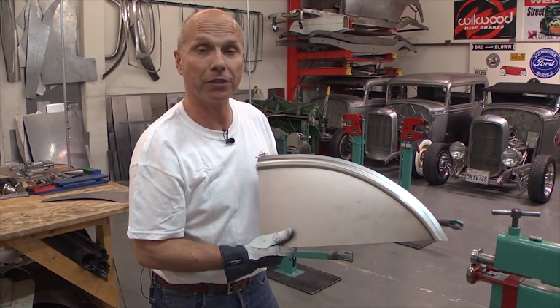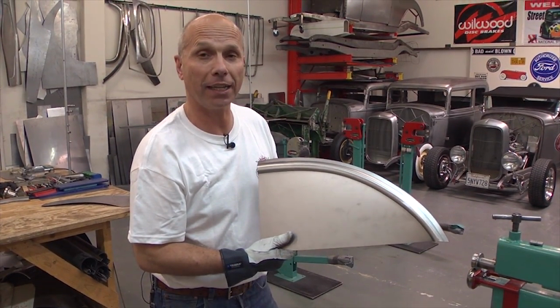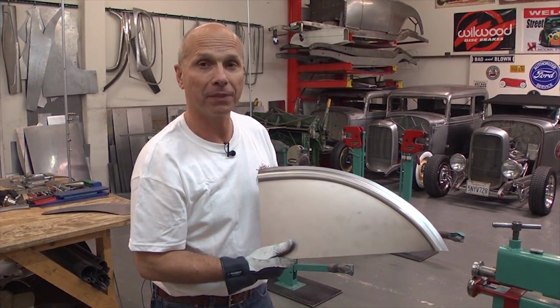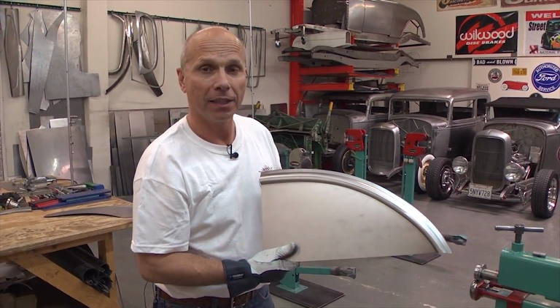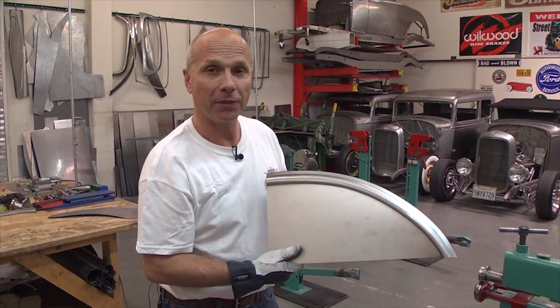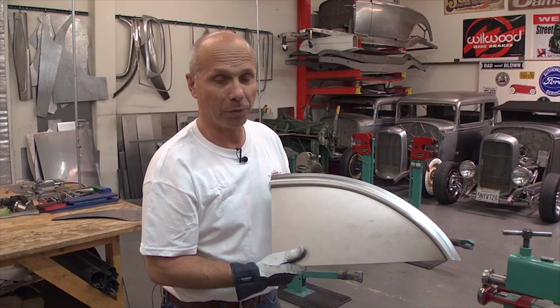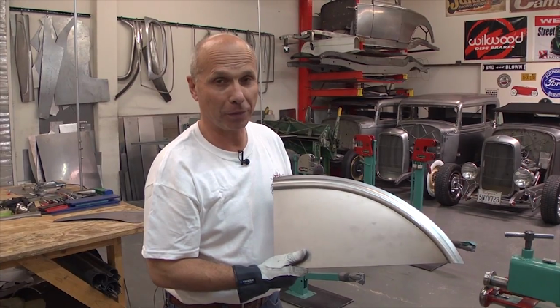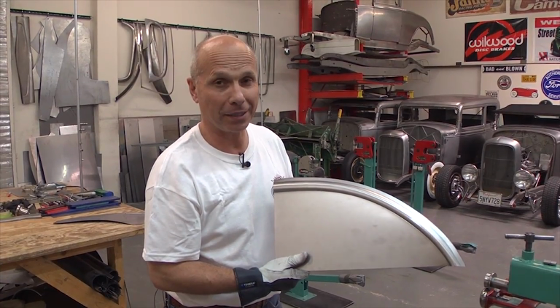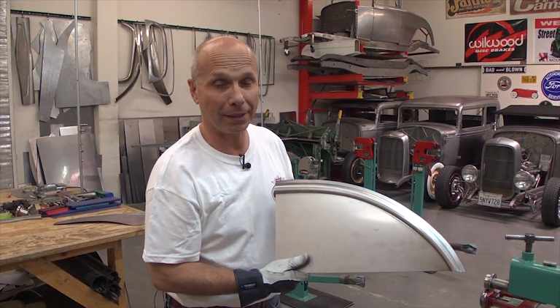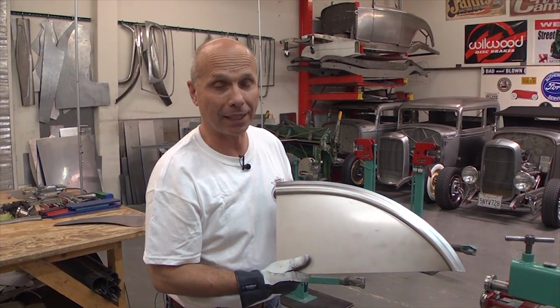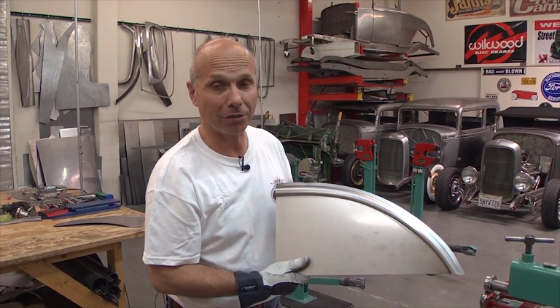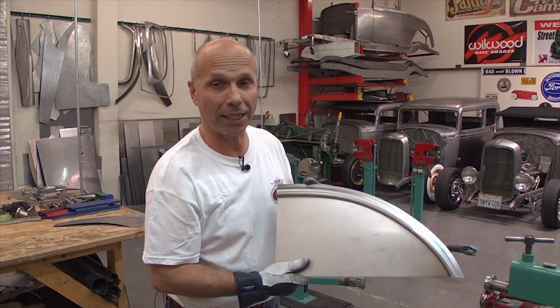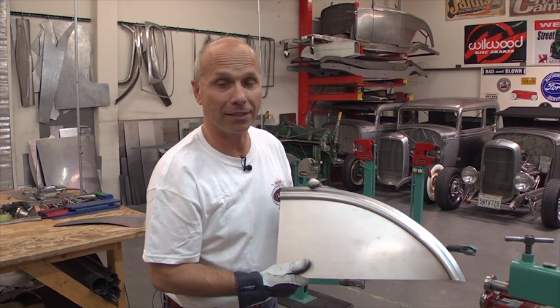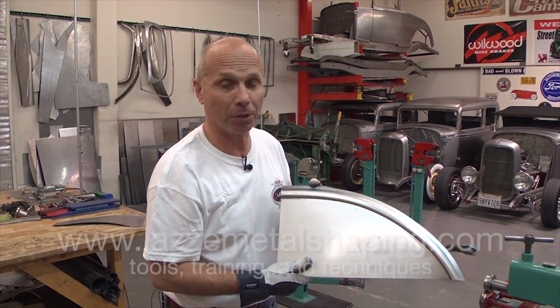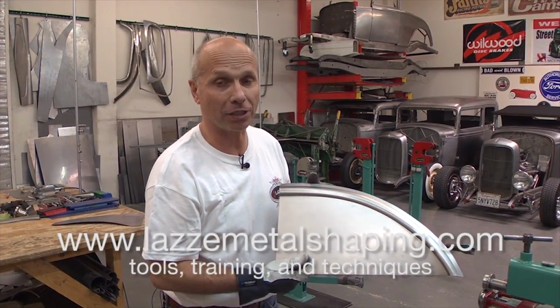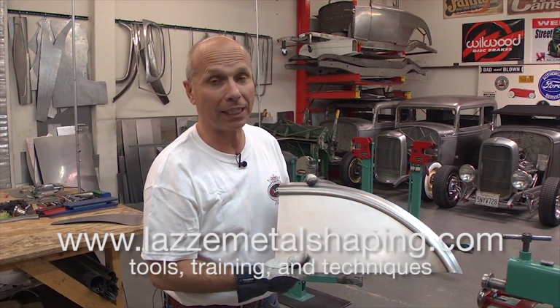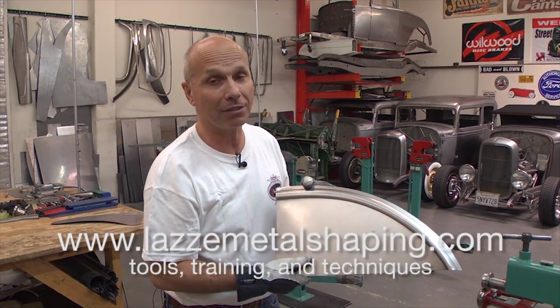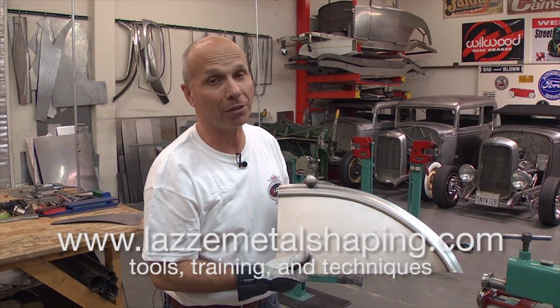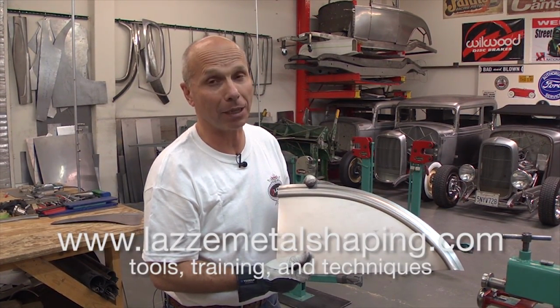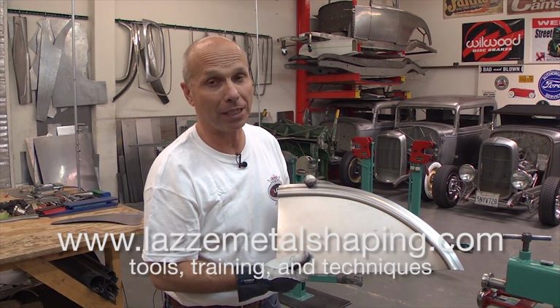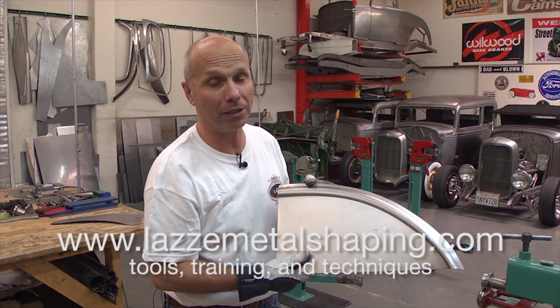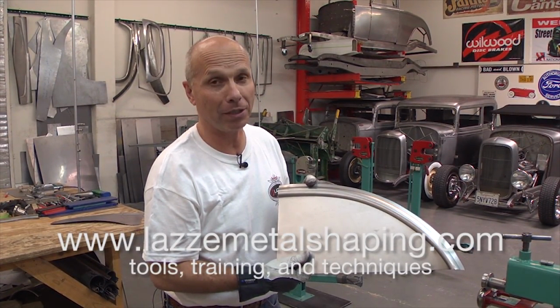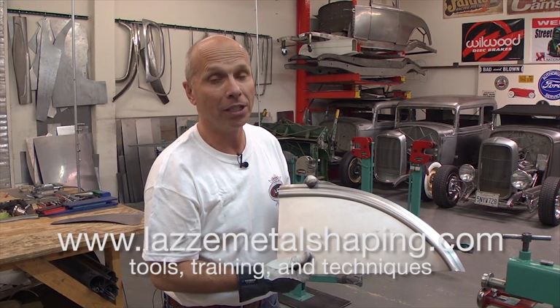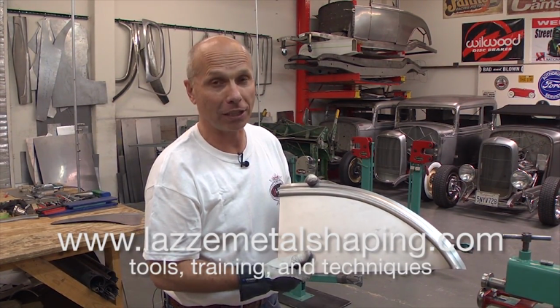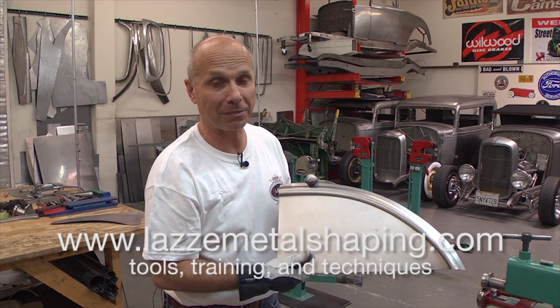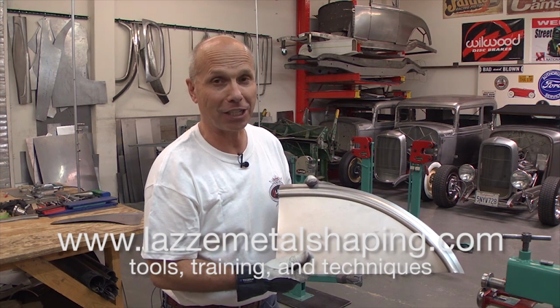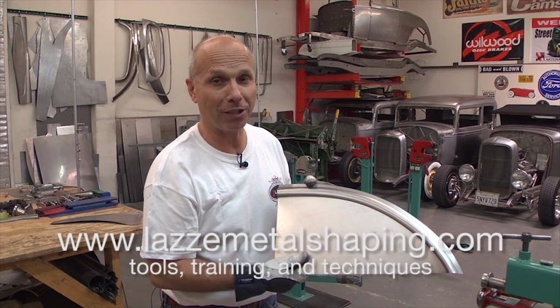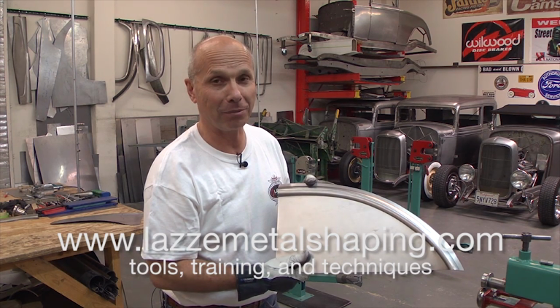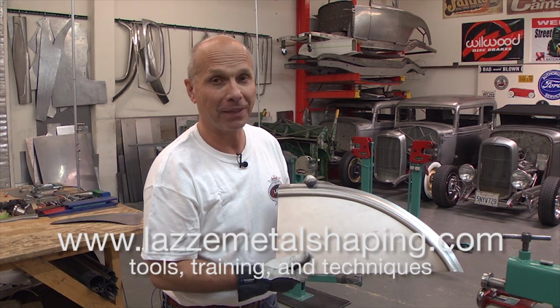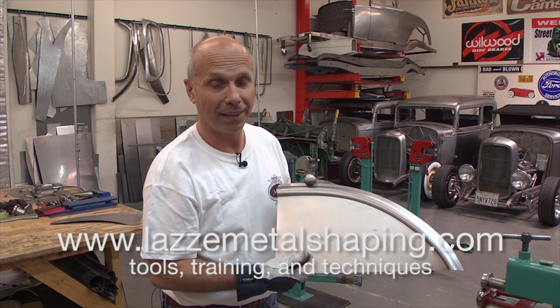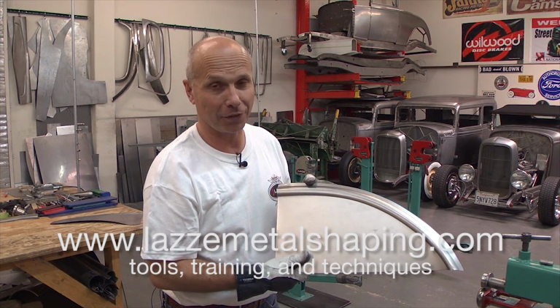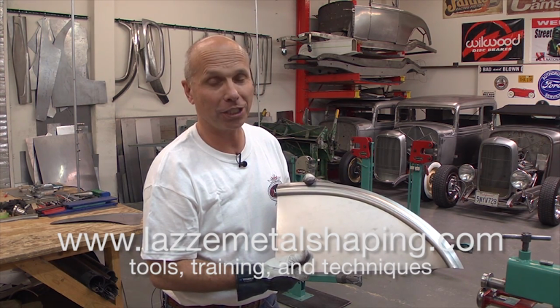That was the trick for today. If you want more information about hands-on classes, books, or DVDs, you can go to www.lazzymetalshaping.com. Thank you for watching.